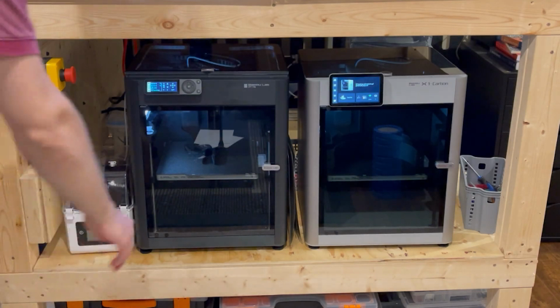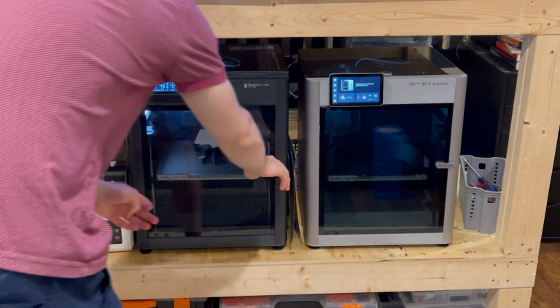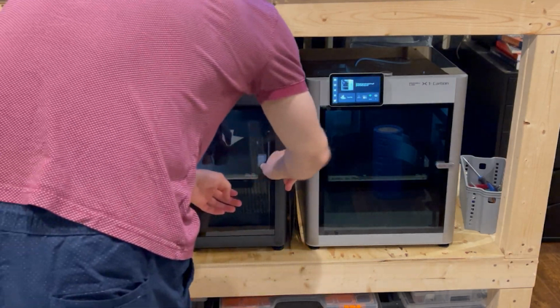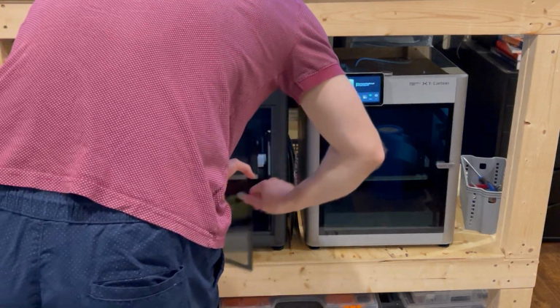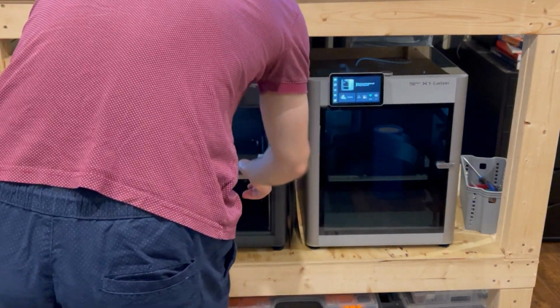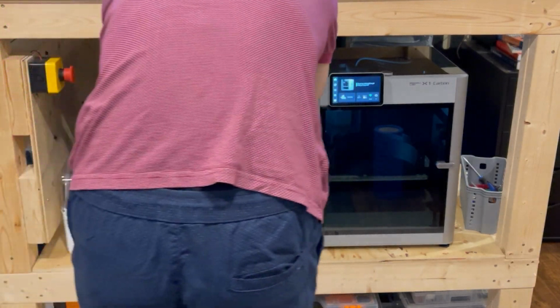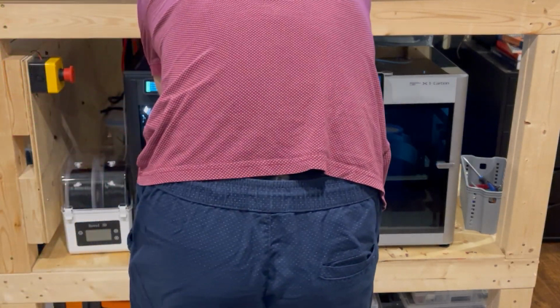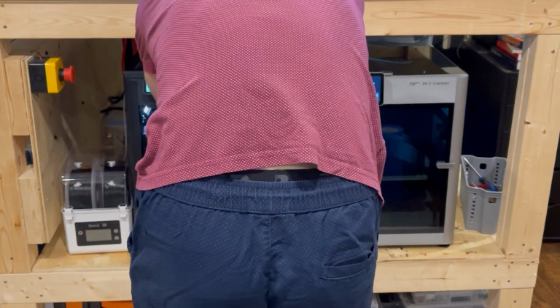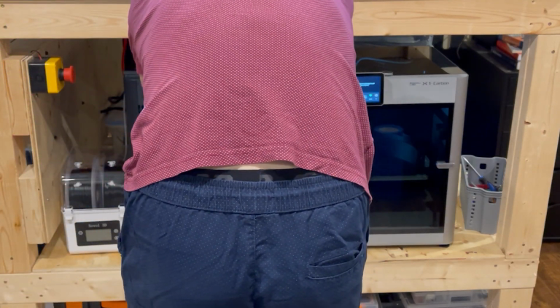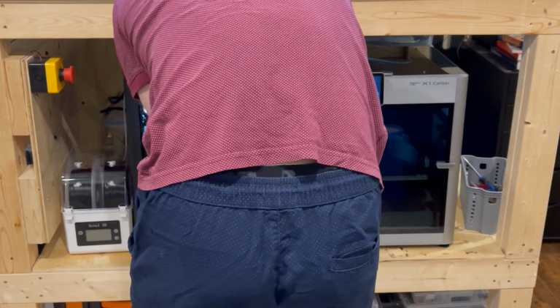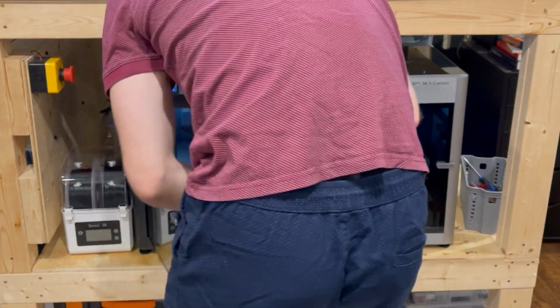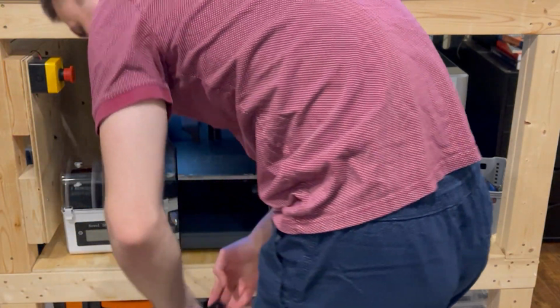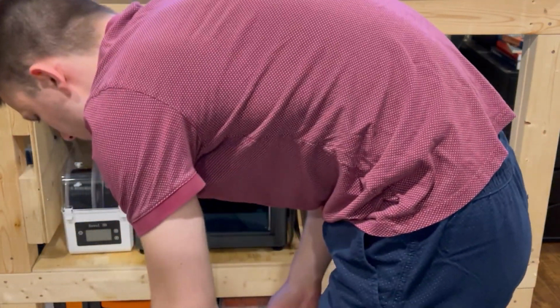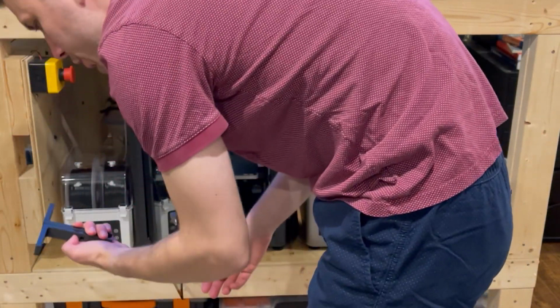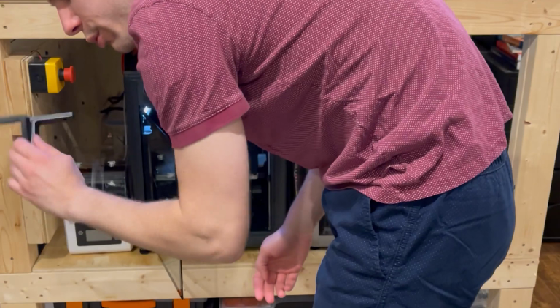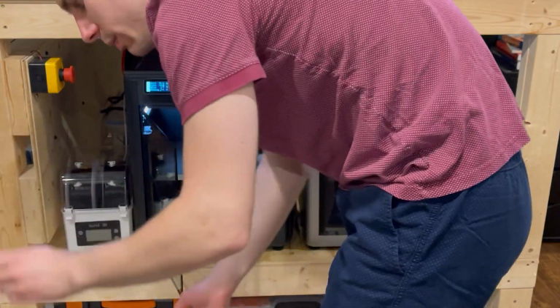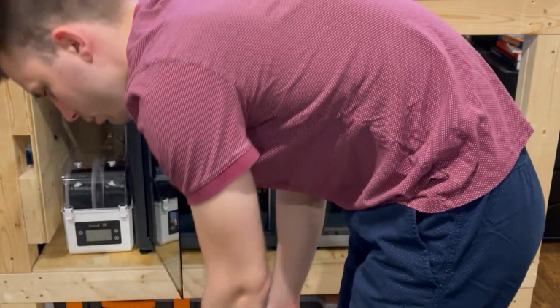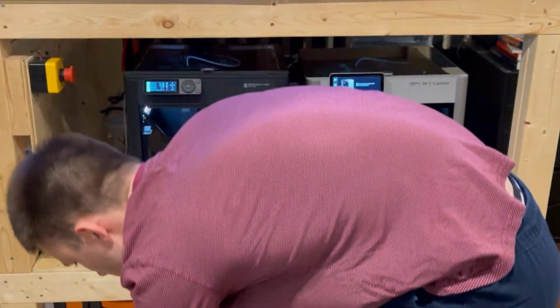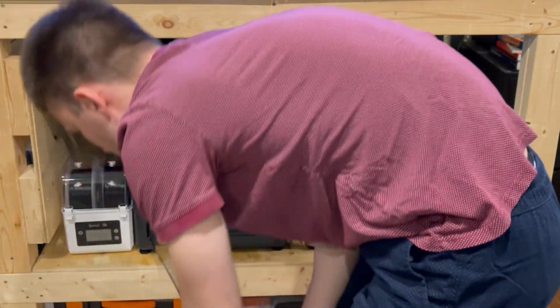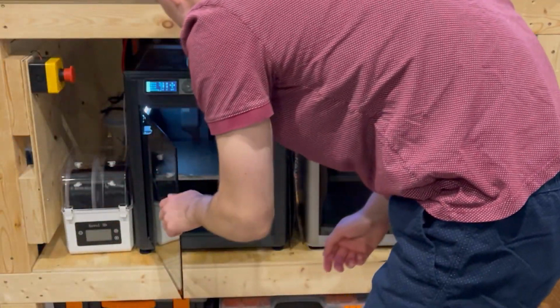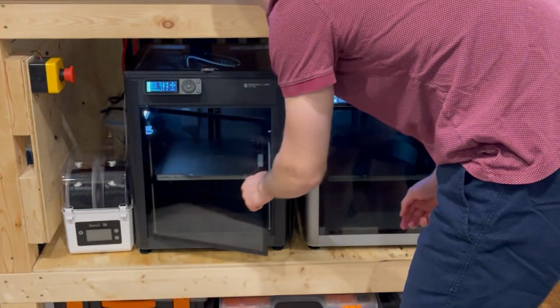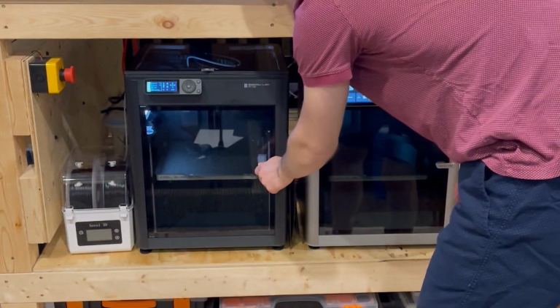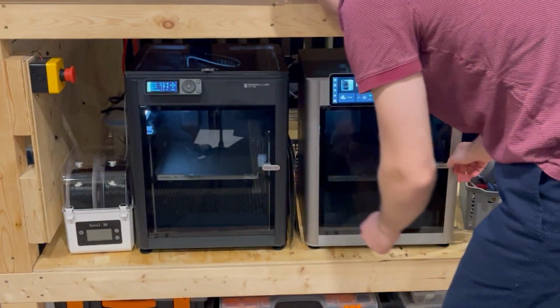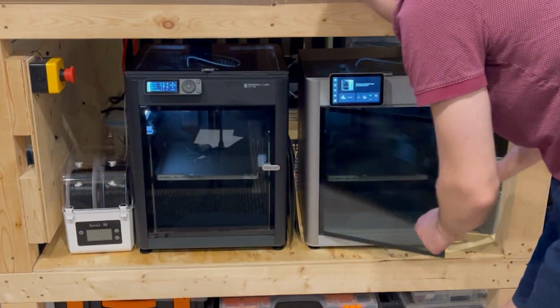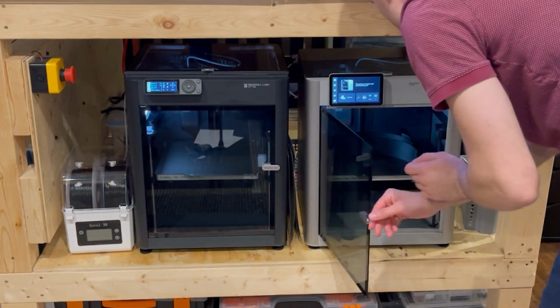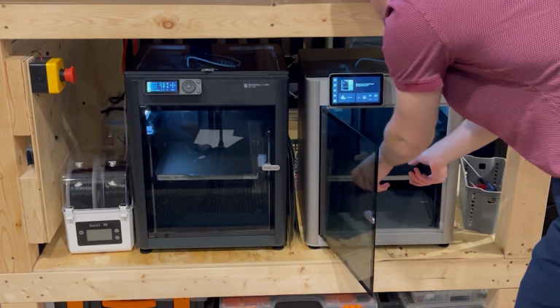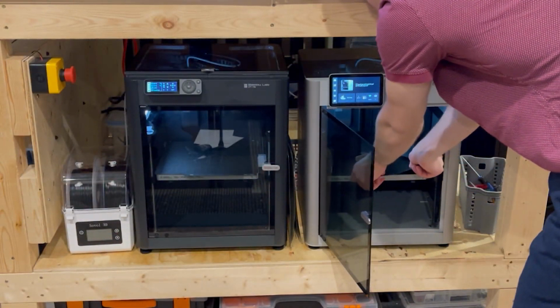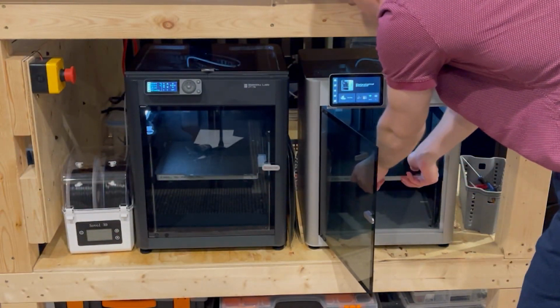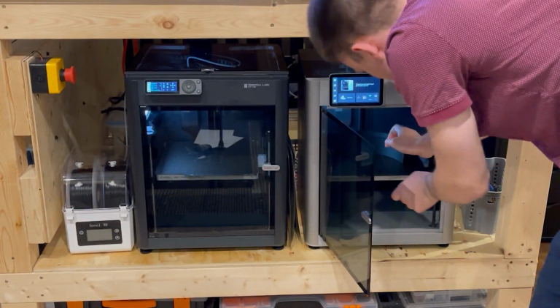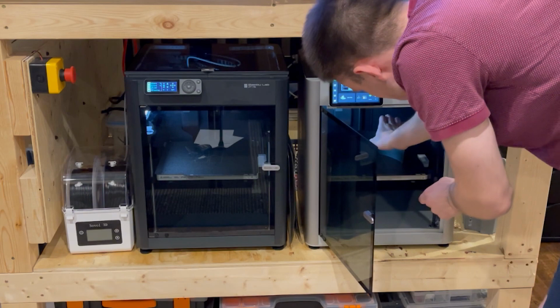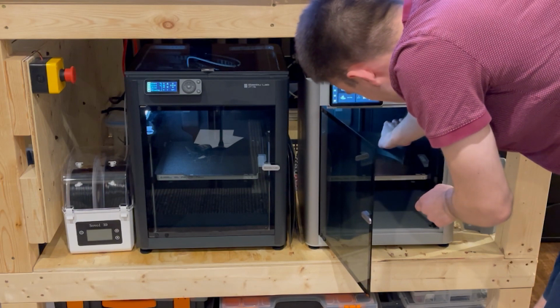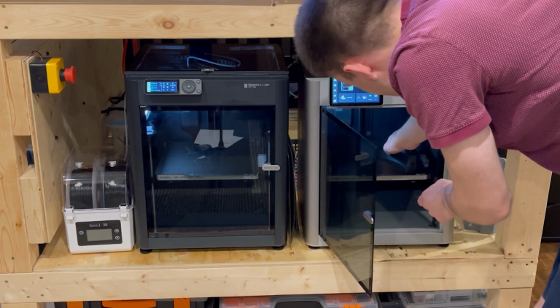Now we're going to get all of our parts from the Bambu machines. We have the two L pieces printed on the P1S, and then we're going to get the two bigger pieces from the X1 Carbon. So we've got those right there.